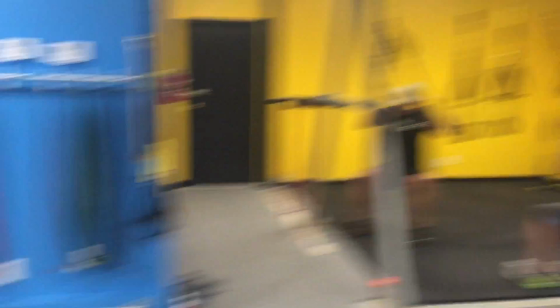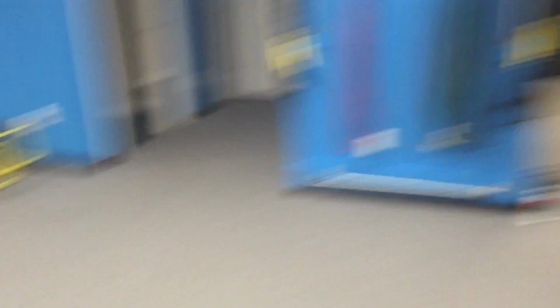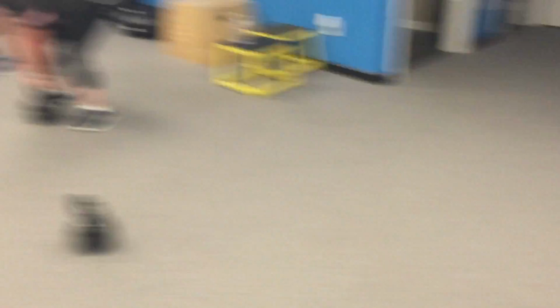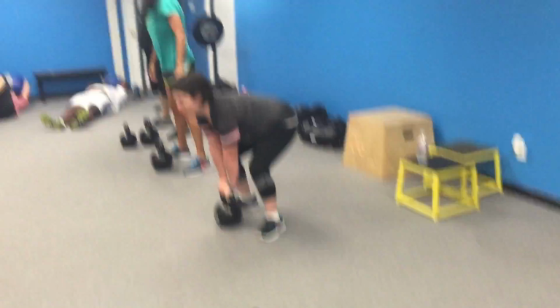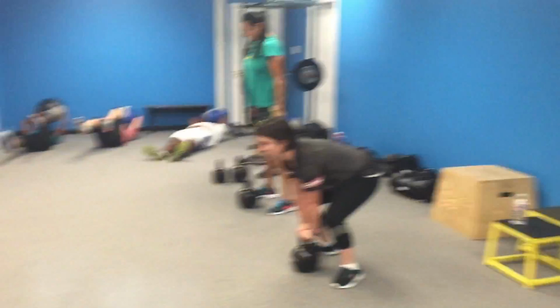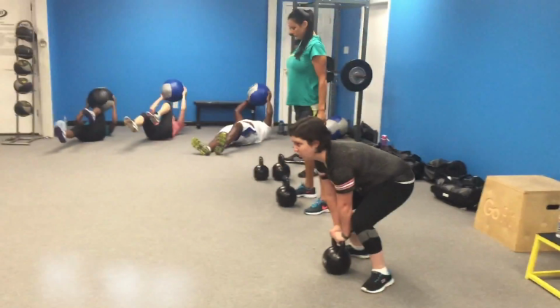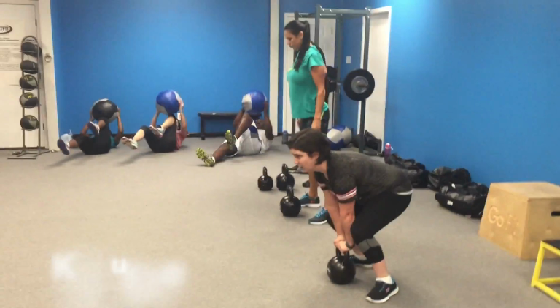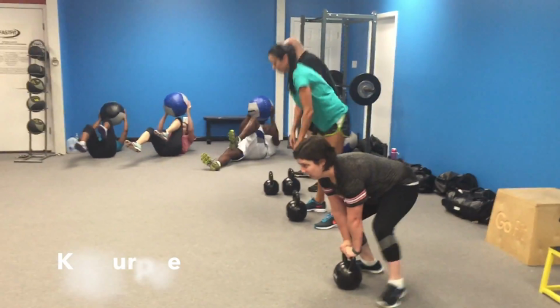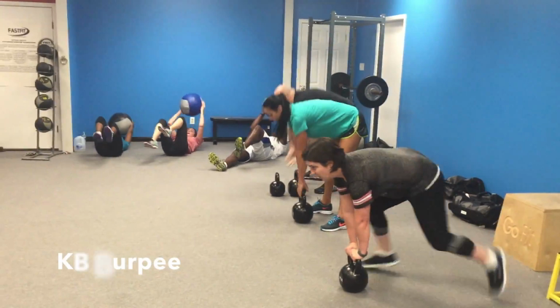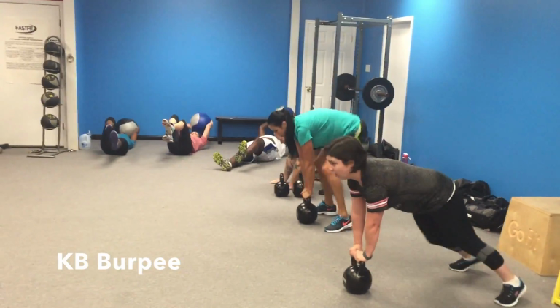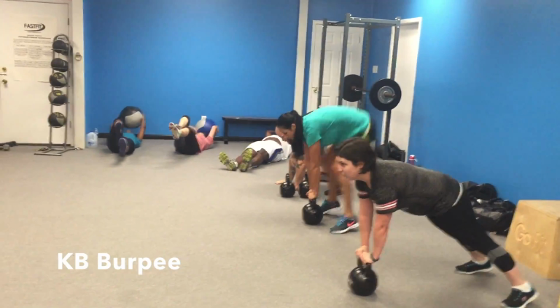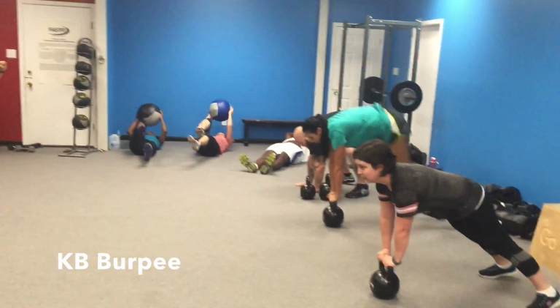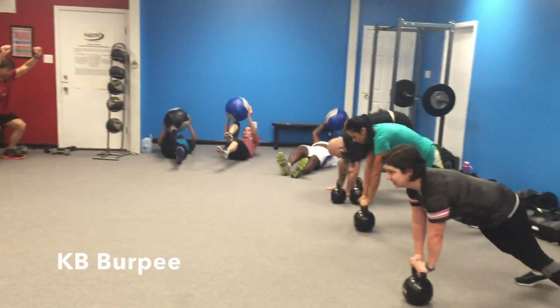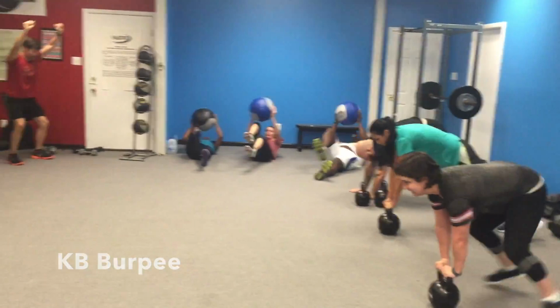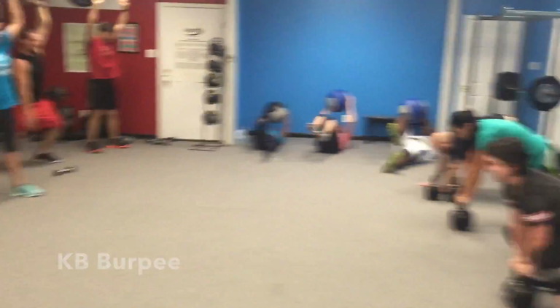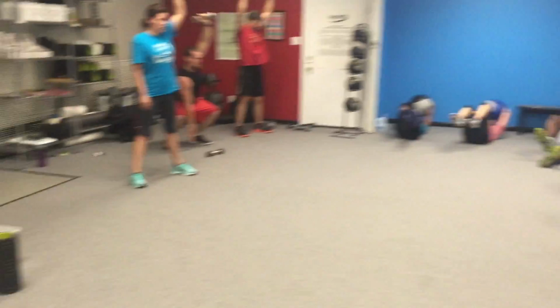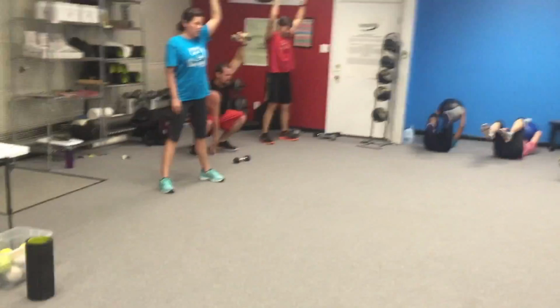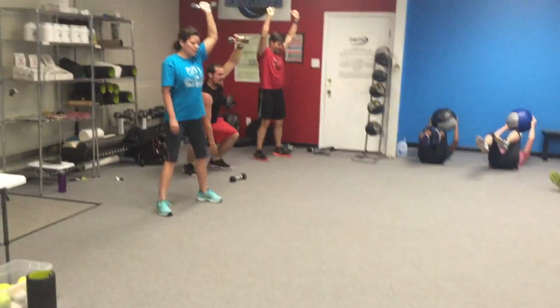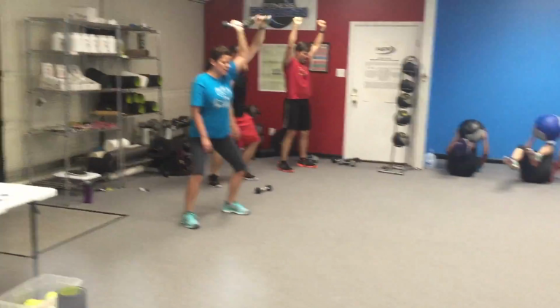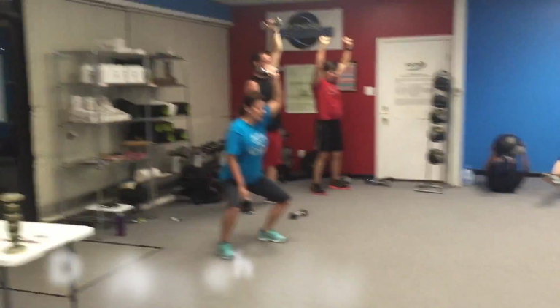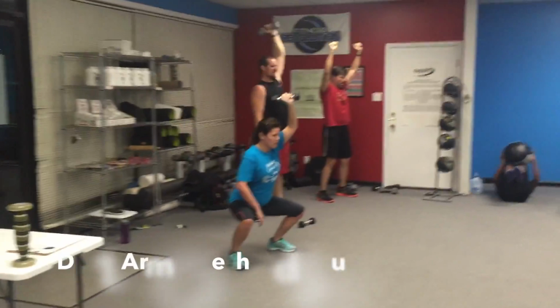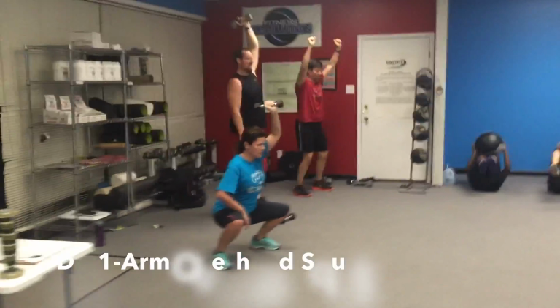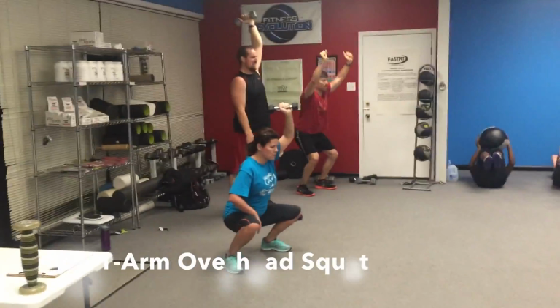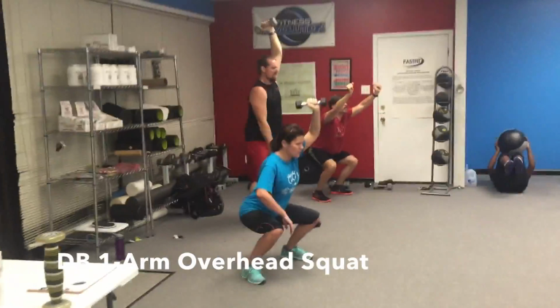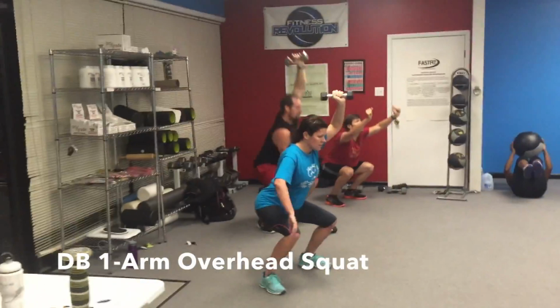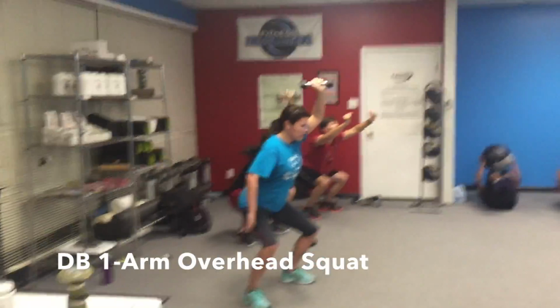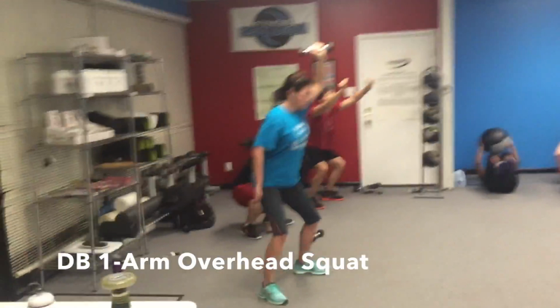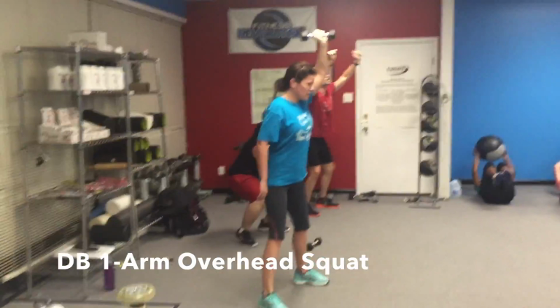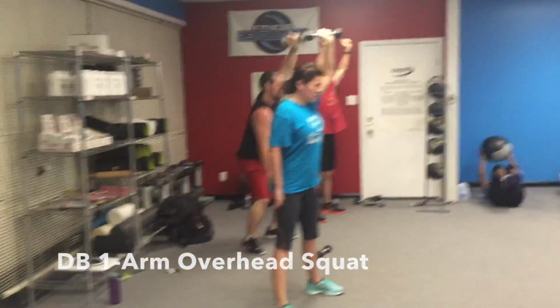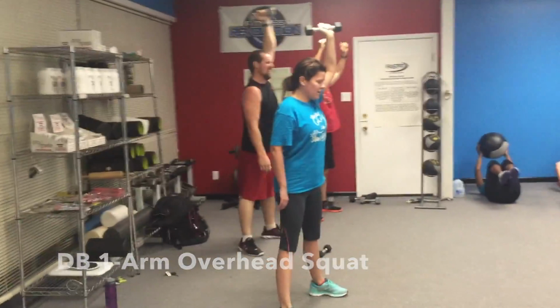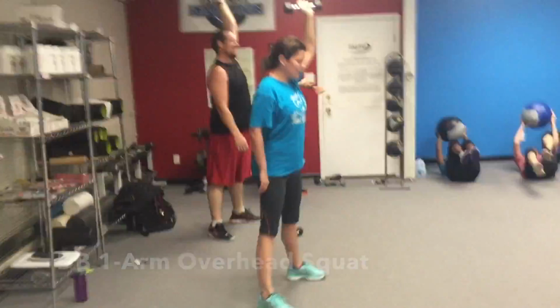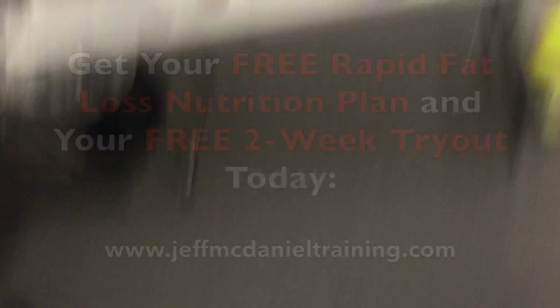That's it guys, eyes ahead, squat it down. Oh, look at Jennifer Lee demonstrating the perfect overhead squat.